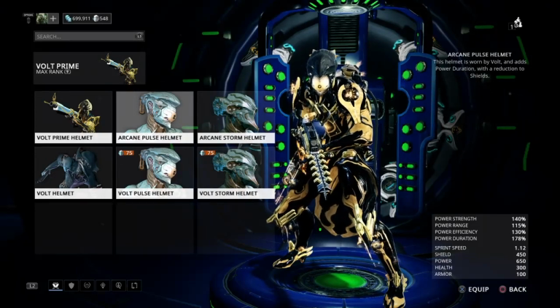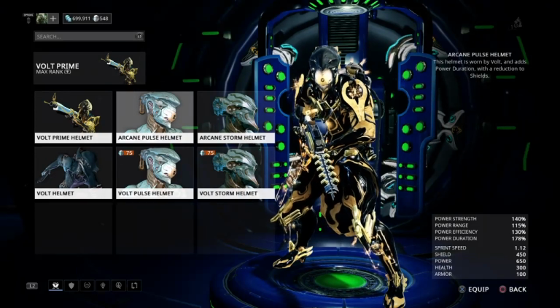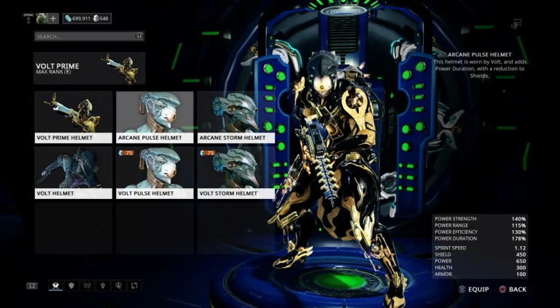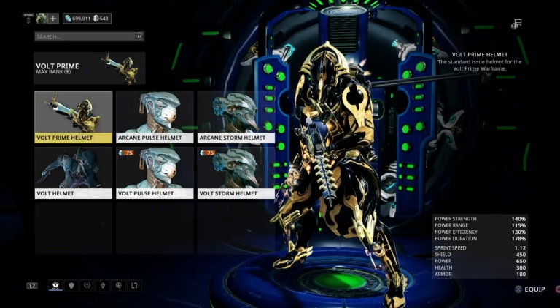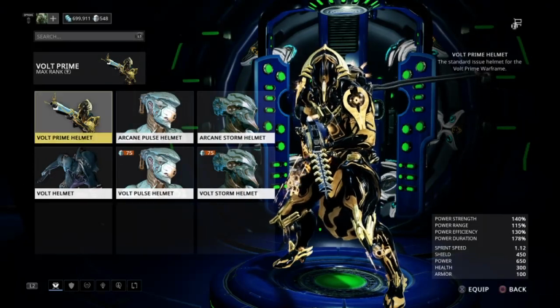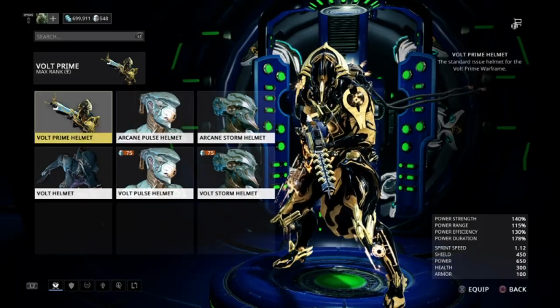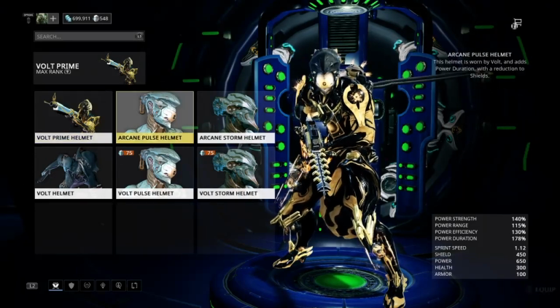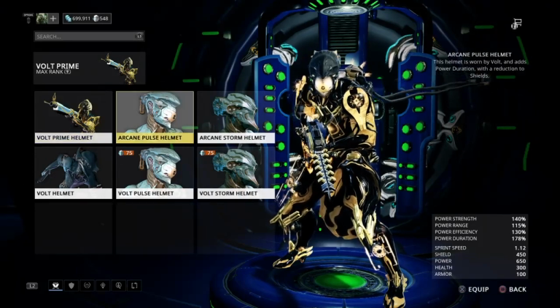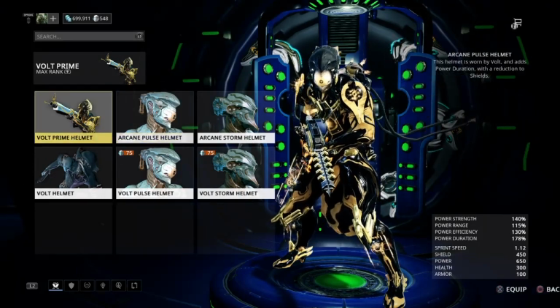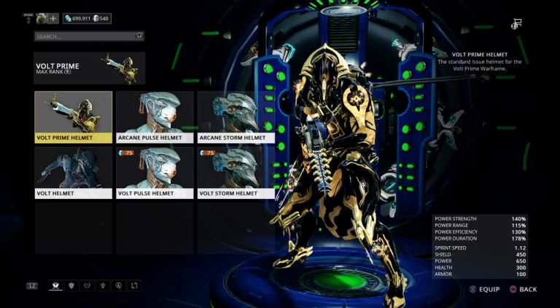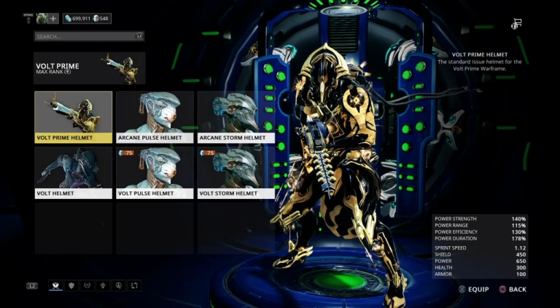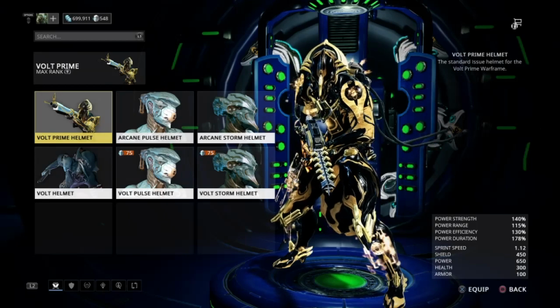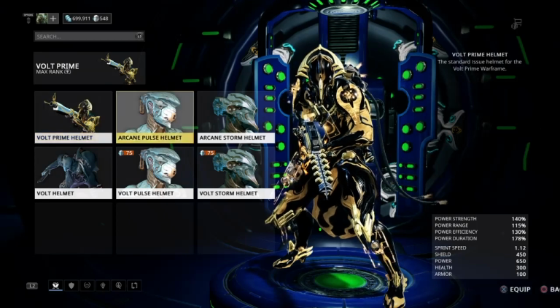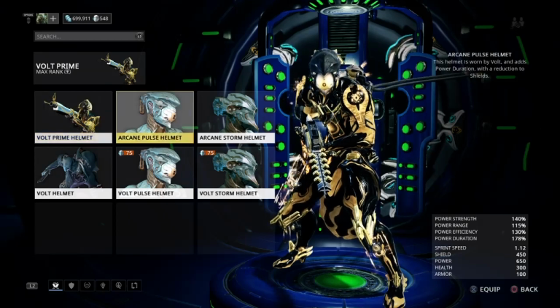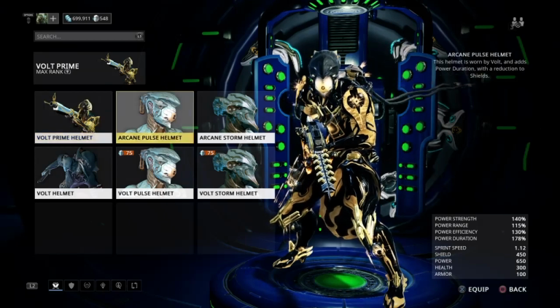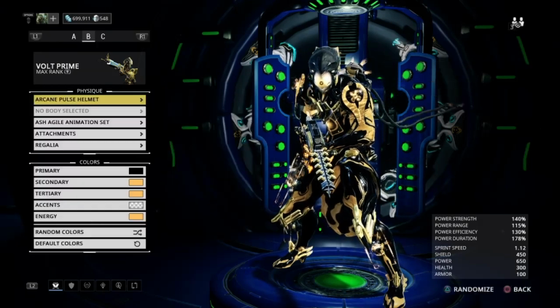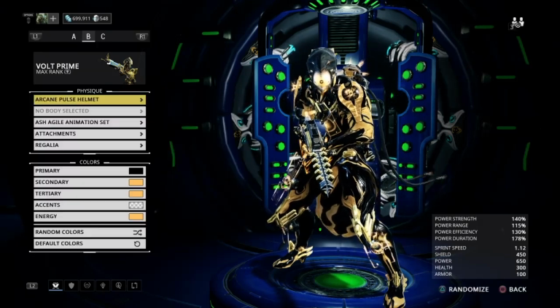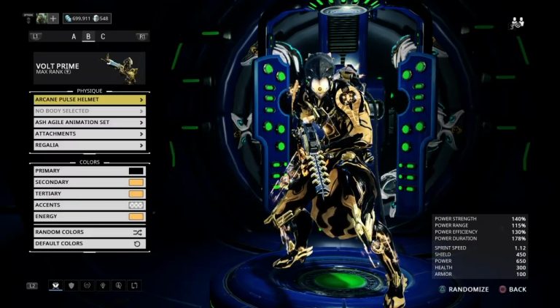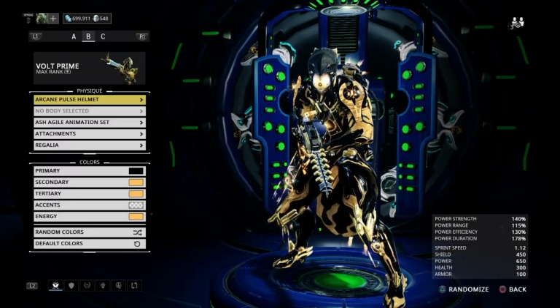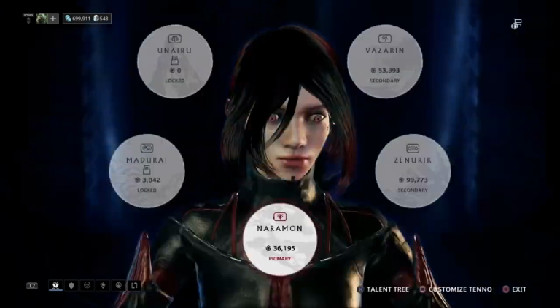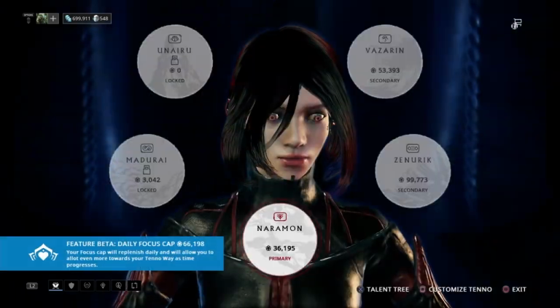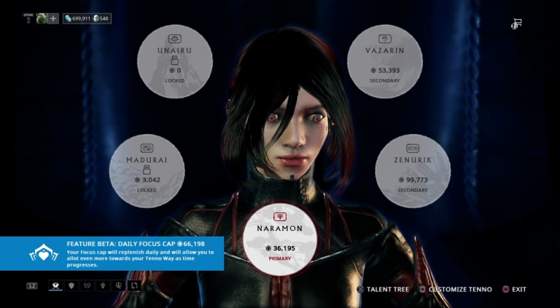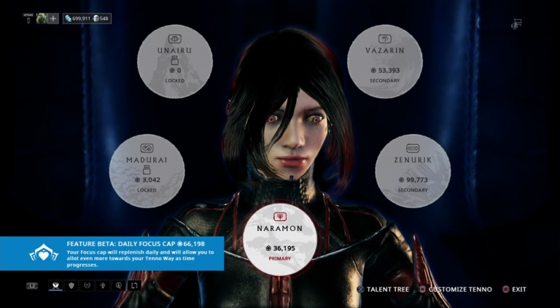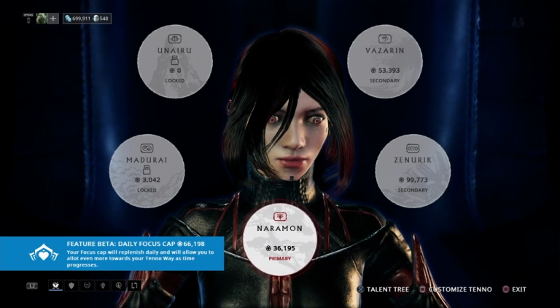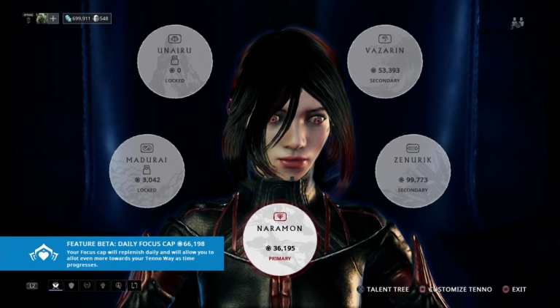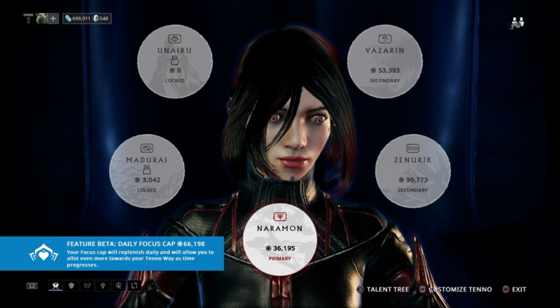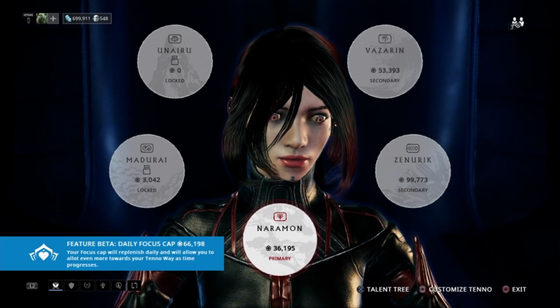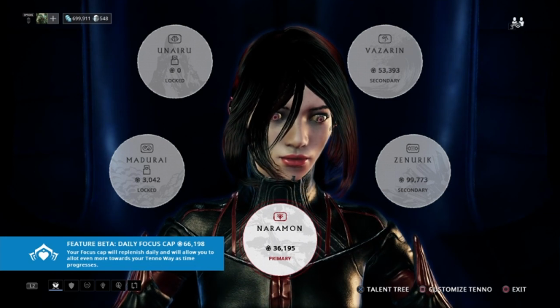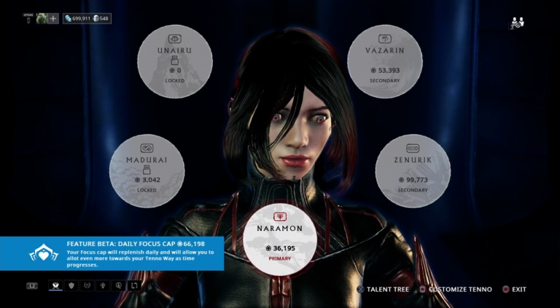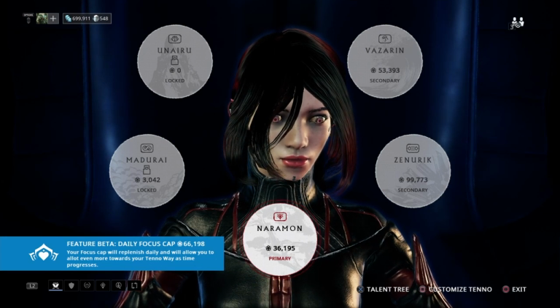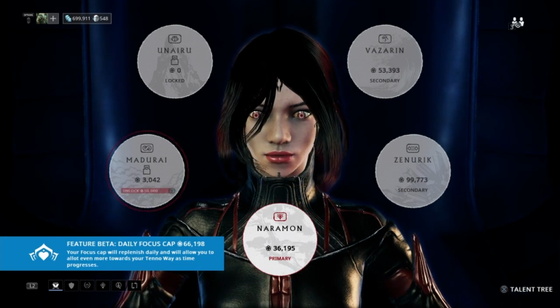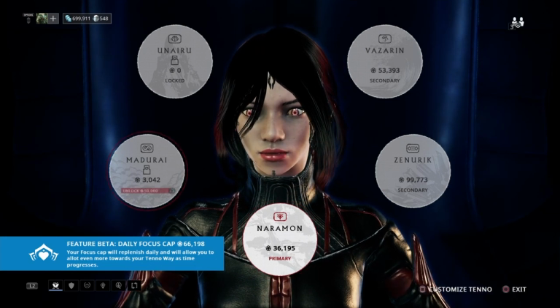Either Power Strength or Duration, whatever you need to fit in, both those Arcane Helmets are great if you have them or have access to them, but they're gone. If you don't have those or can't get them, Arcane Energize would be great for the Arcane.